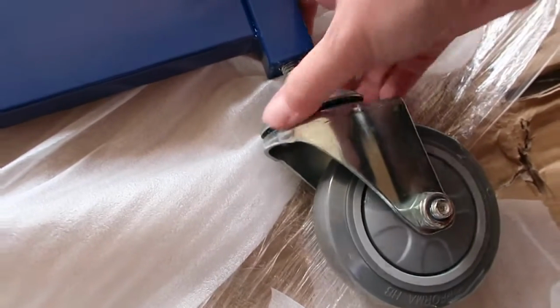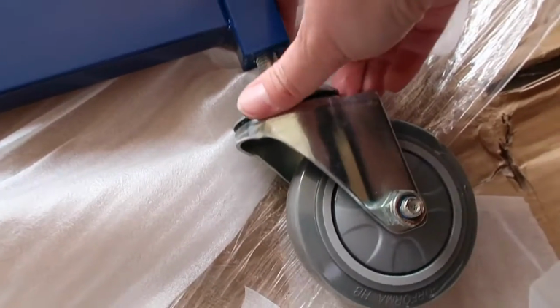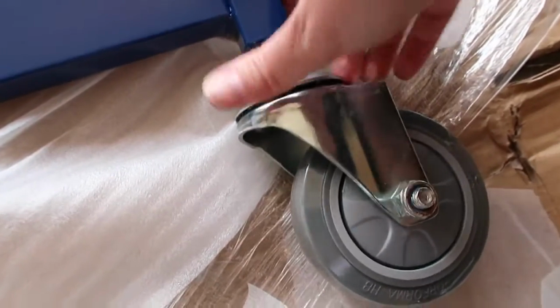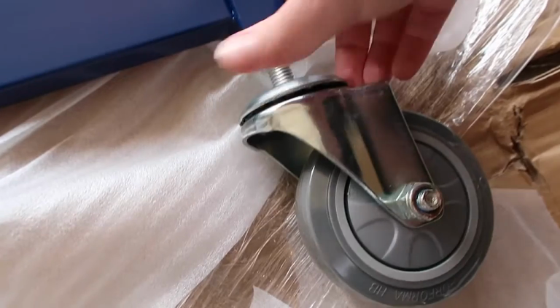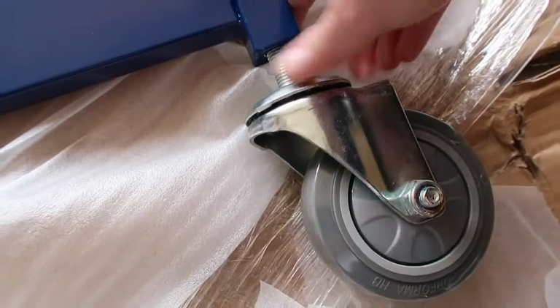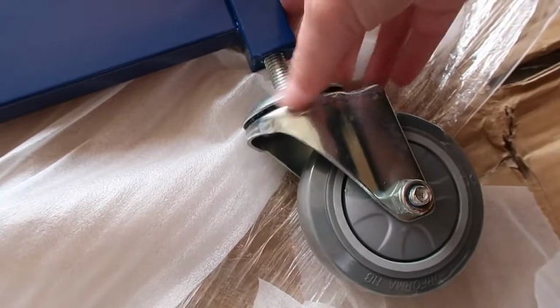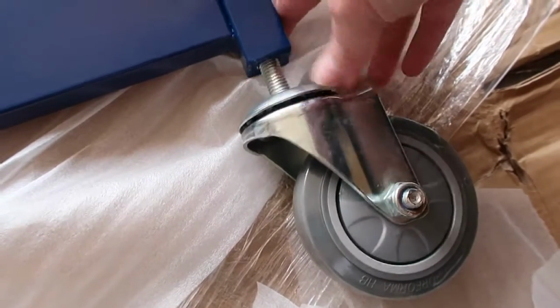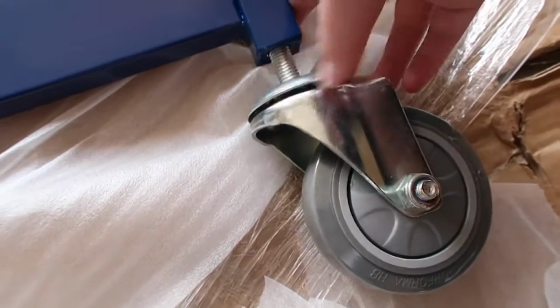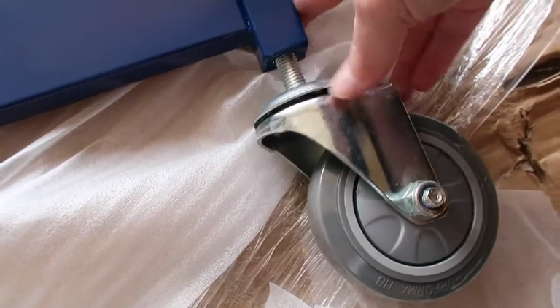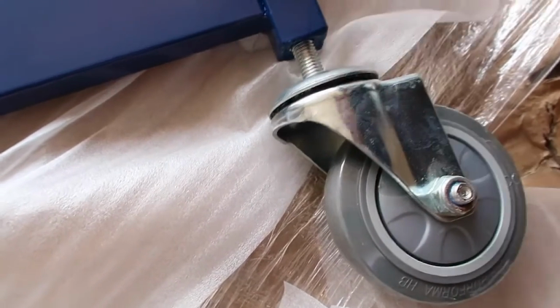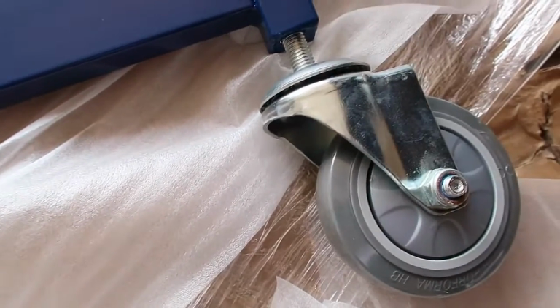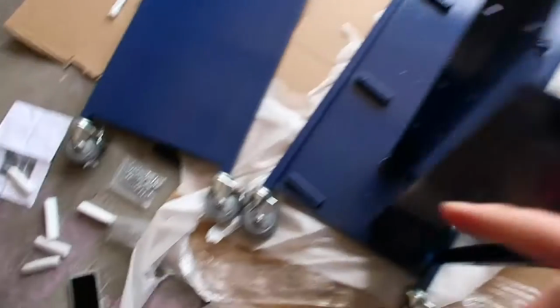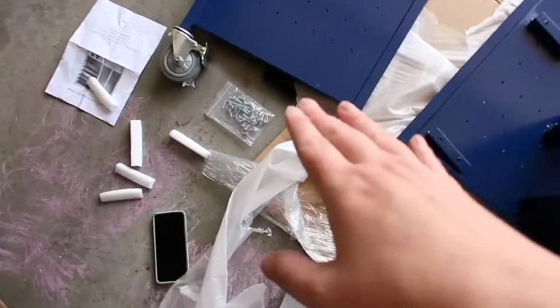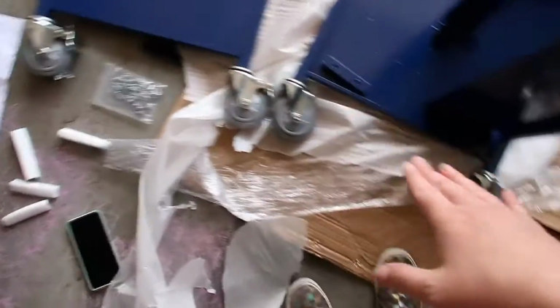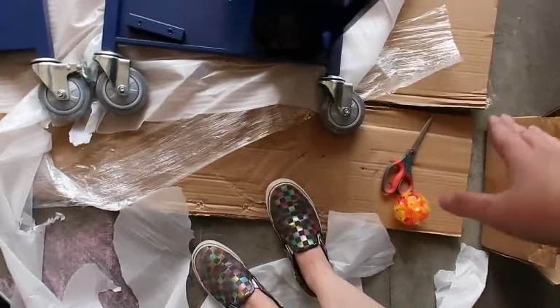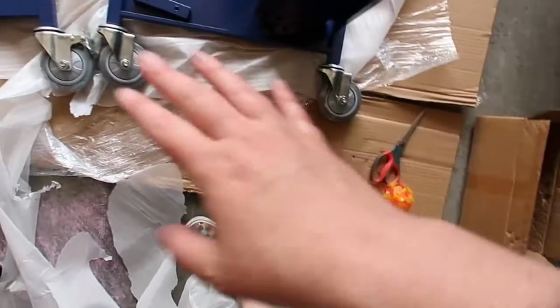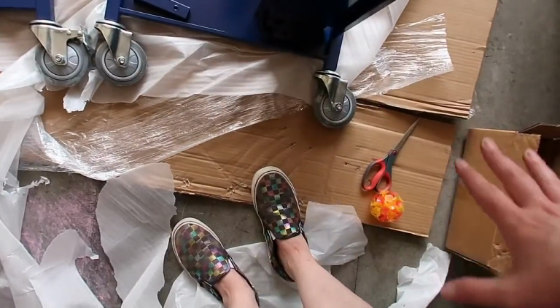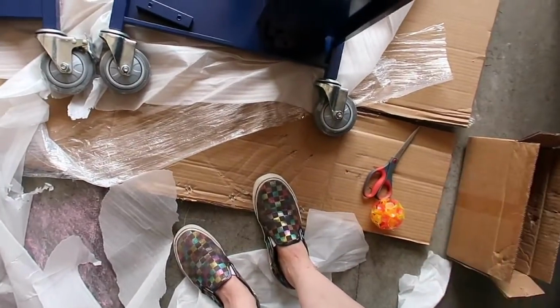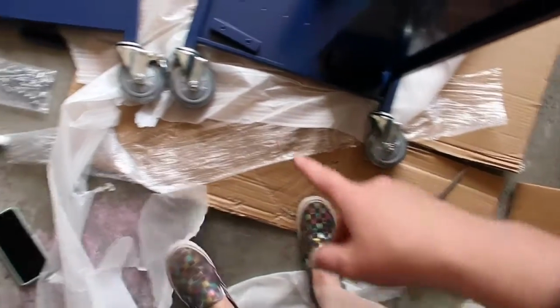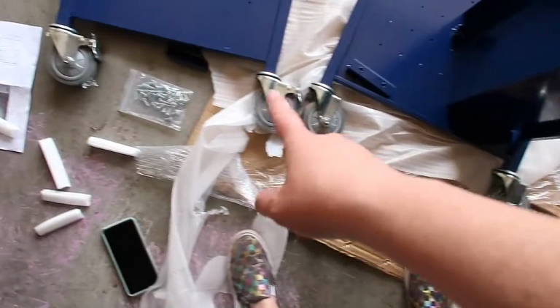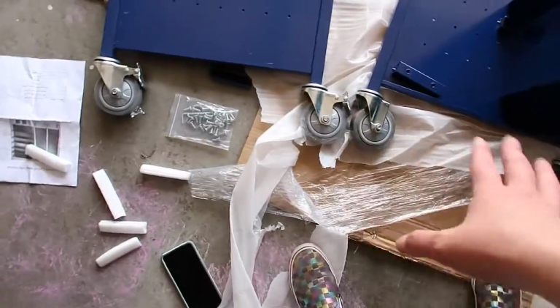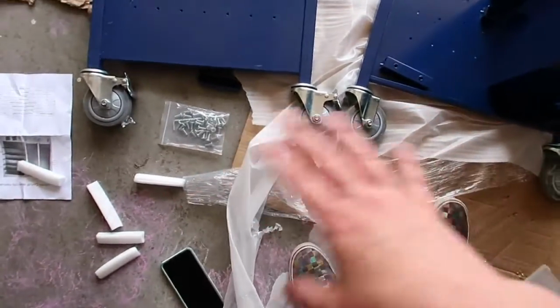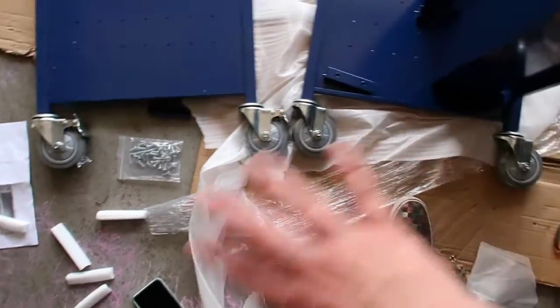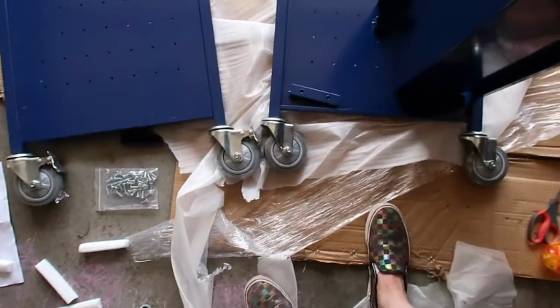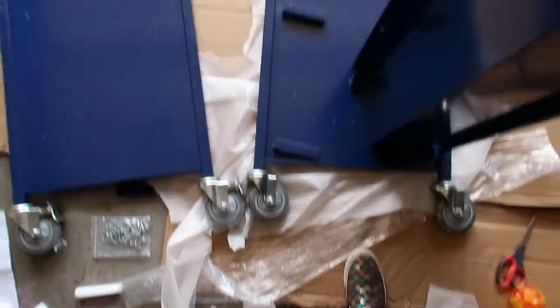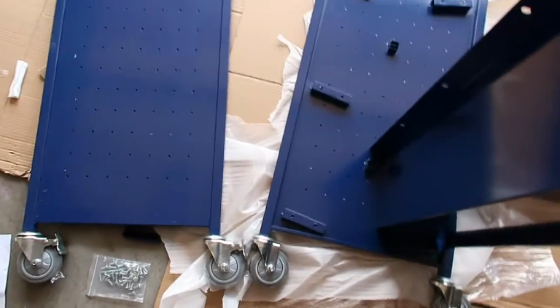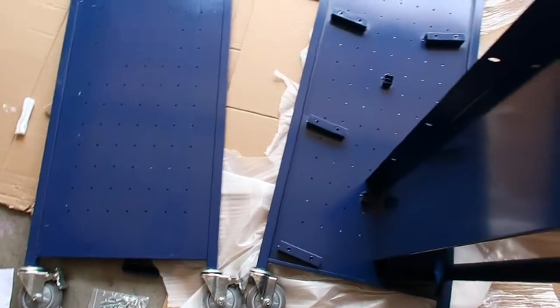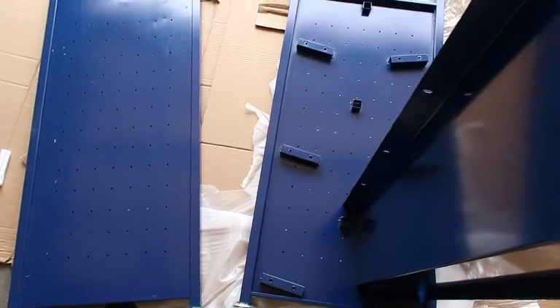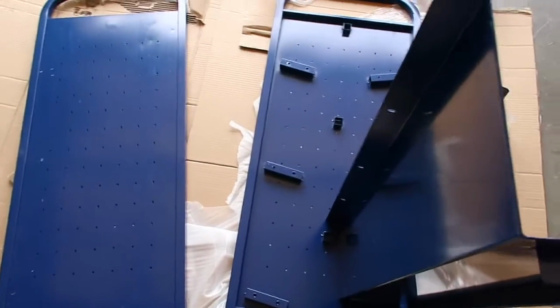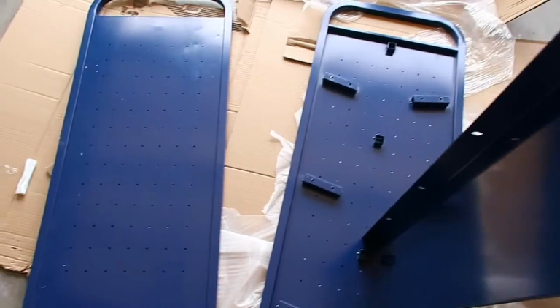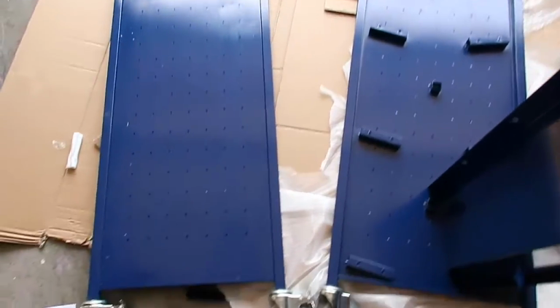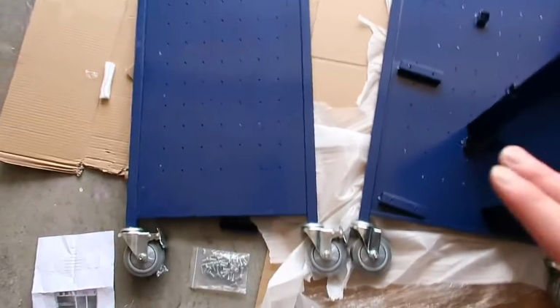I'm going to continue putting the wheels on. Here we have the wheels on. I don't think I have them on right because I think I put two of them on the wrong side.